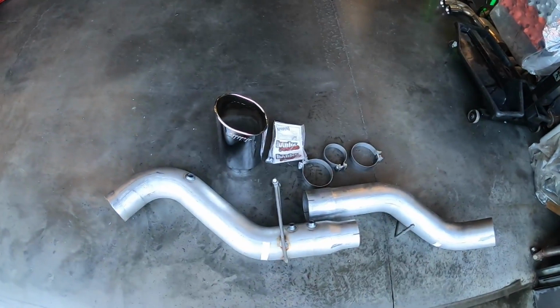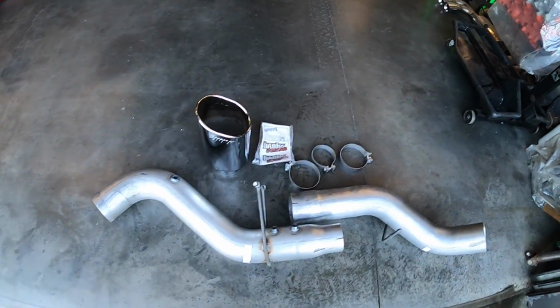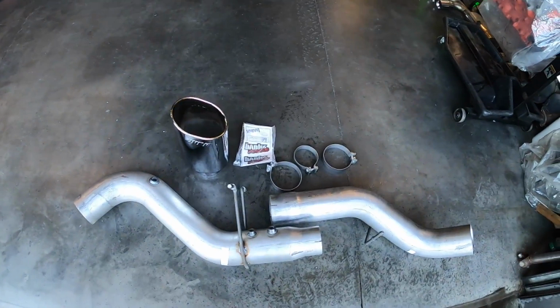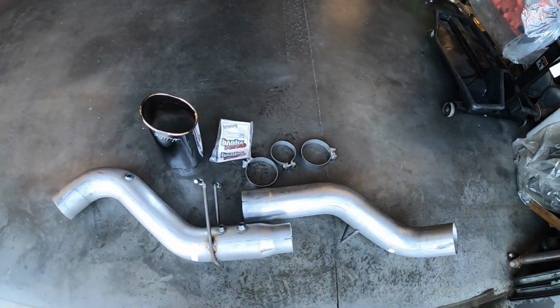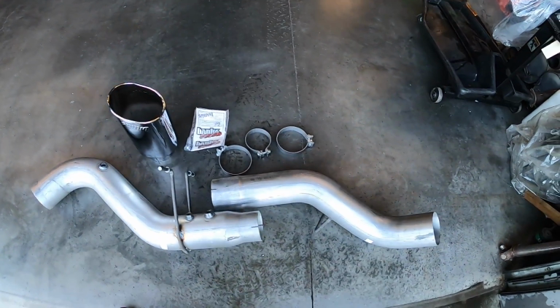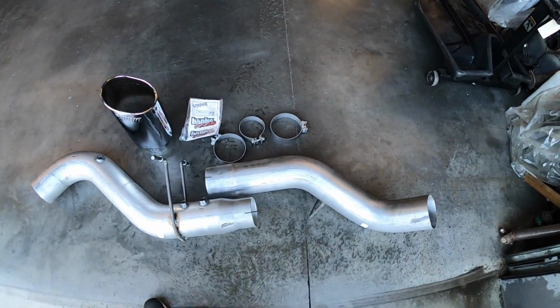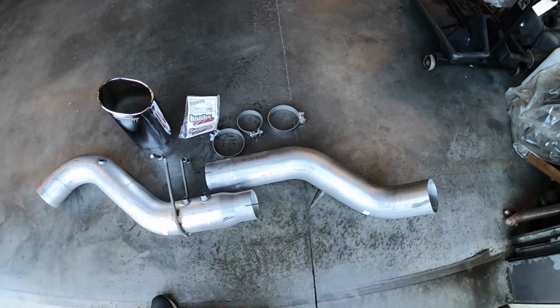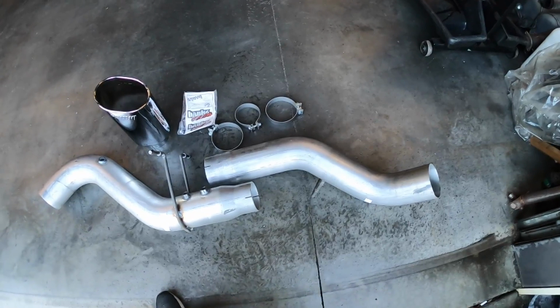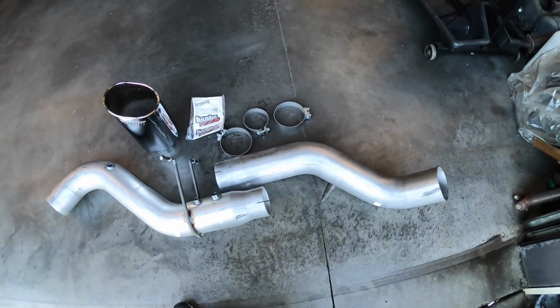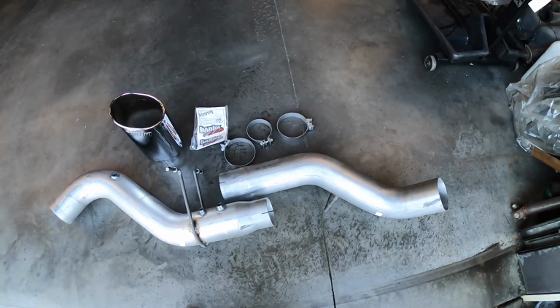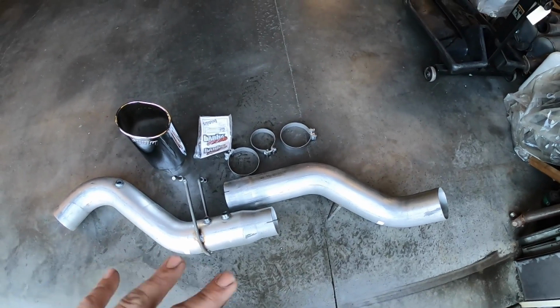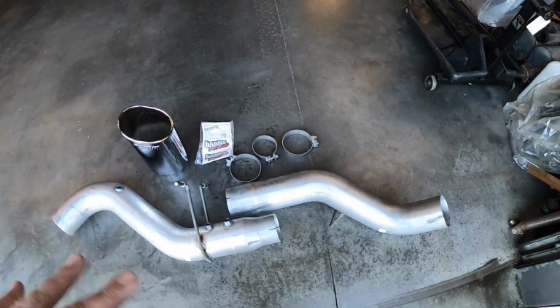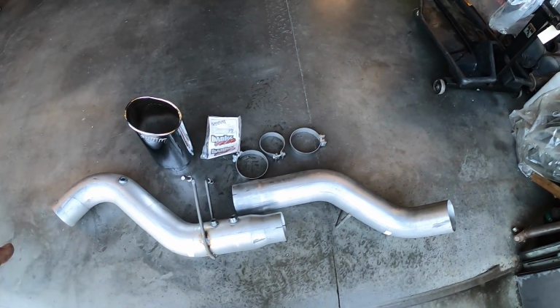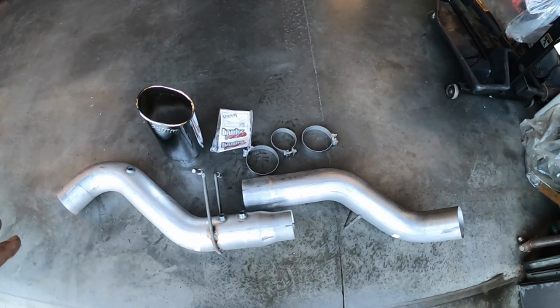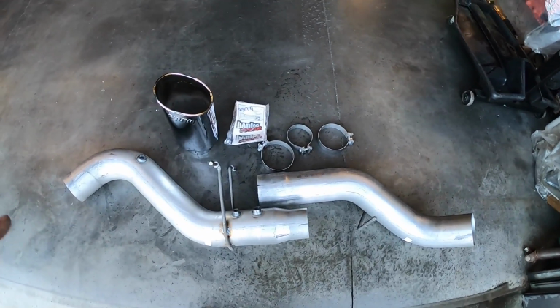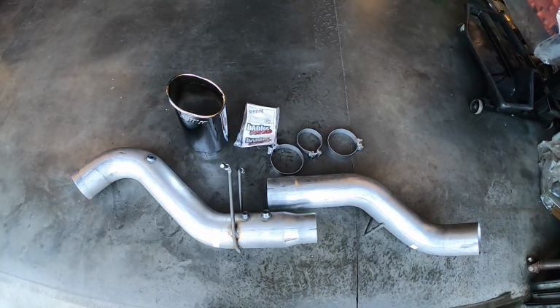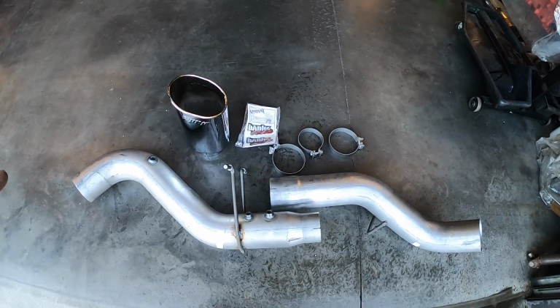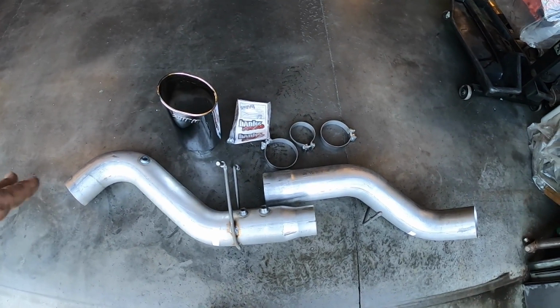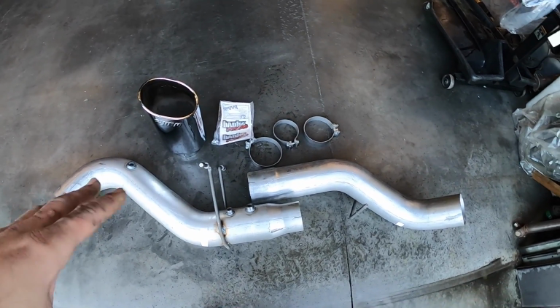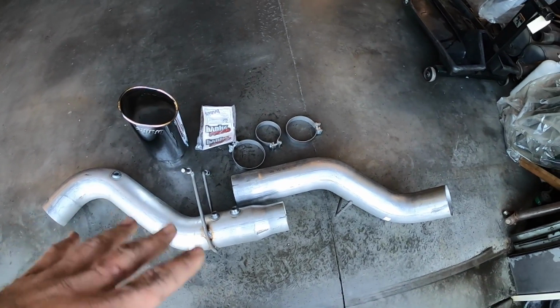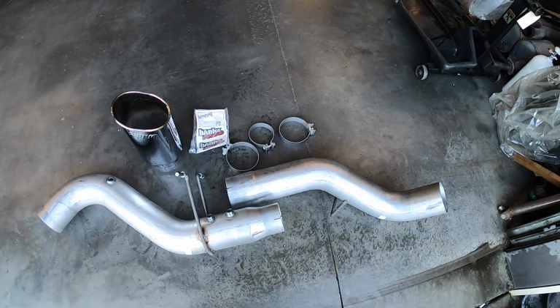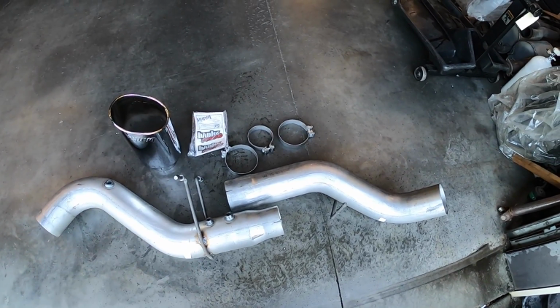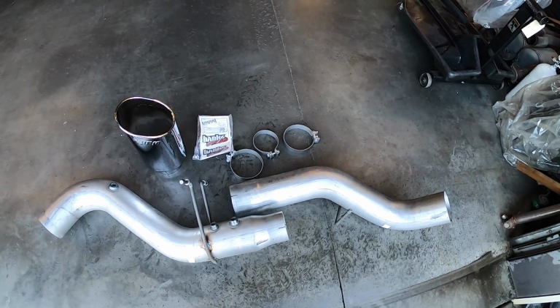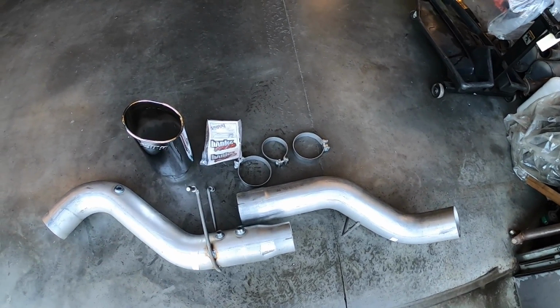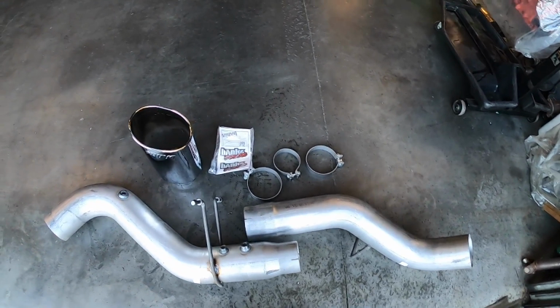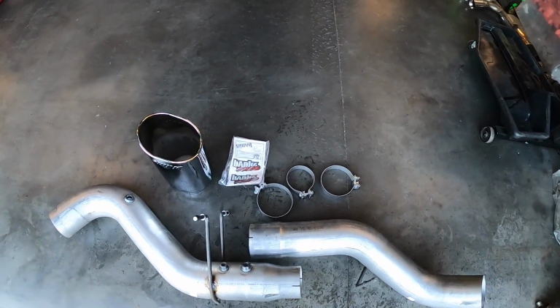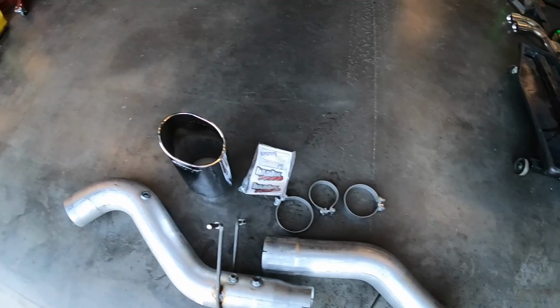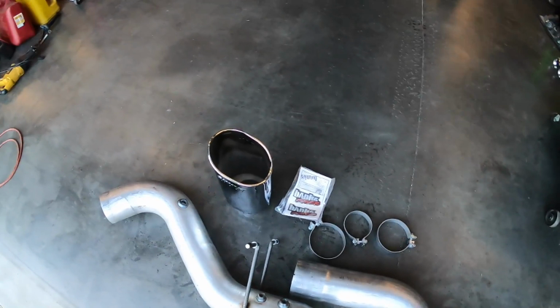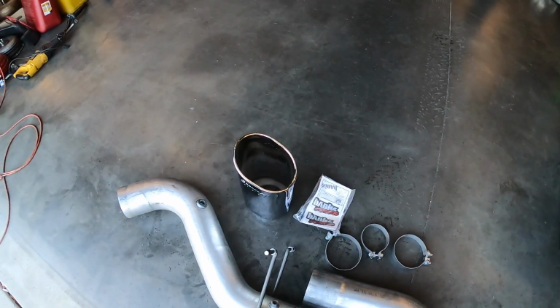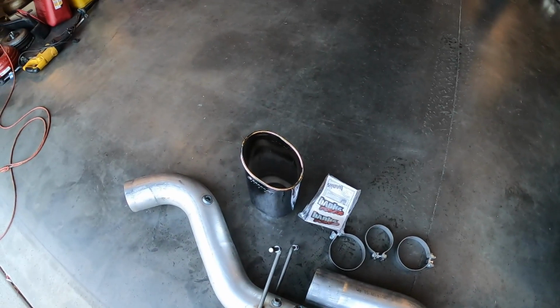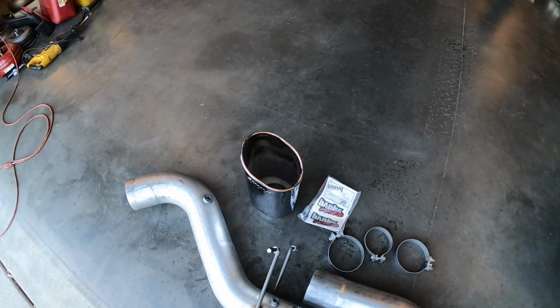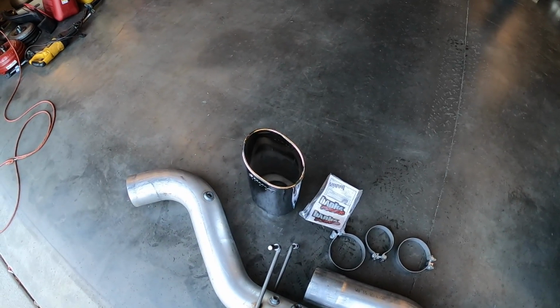This is our exhaust system. Basically we have our over-axle and our tailpipe. The hangers are already welded on, and we have three clamps and an exhaust tip.